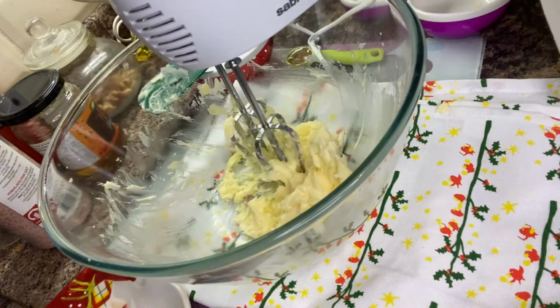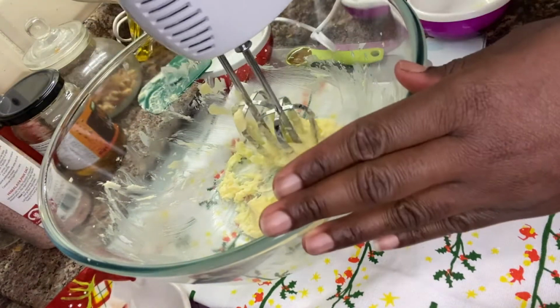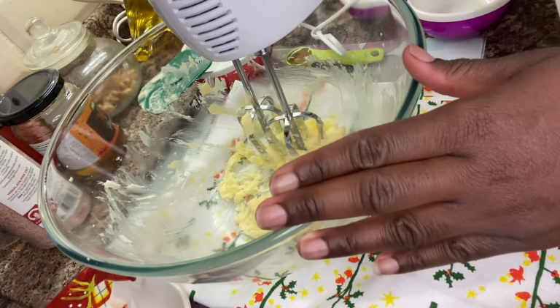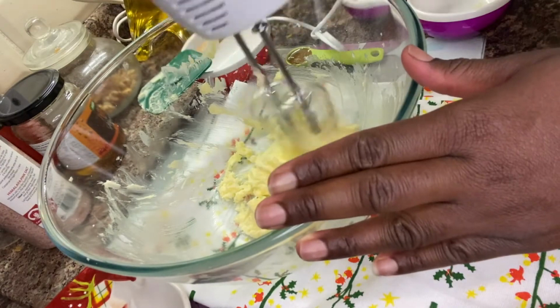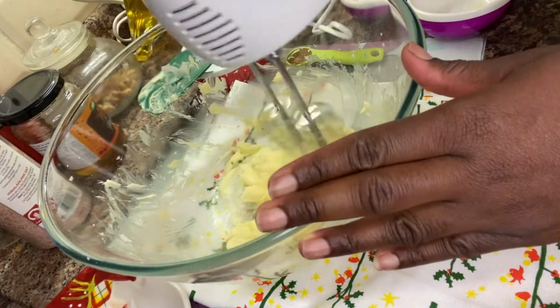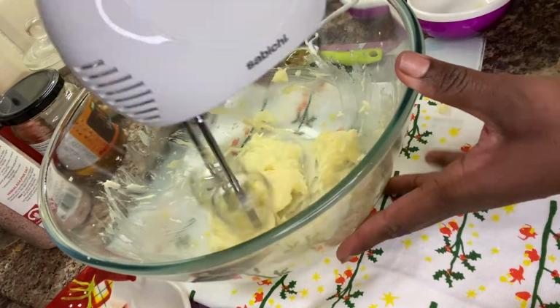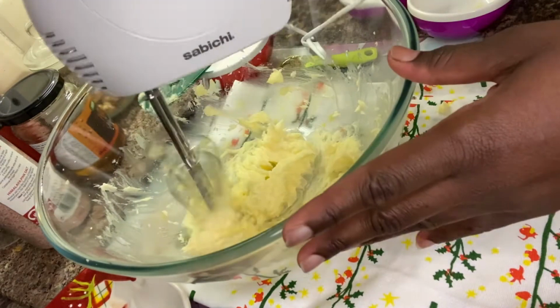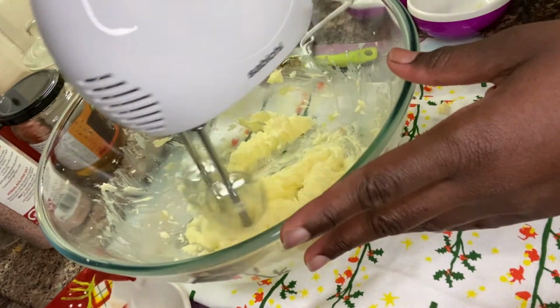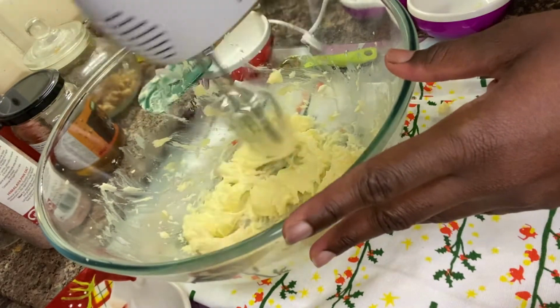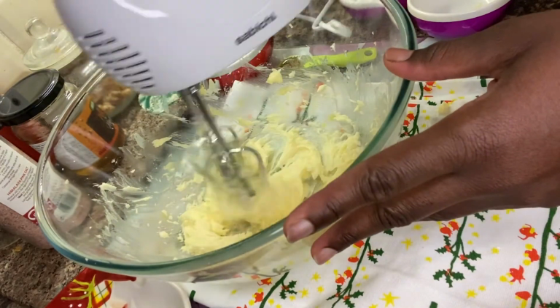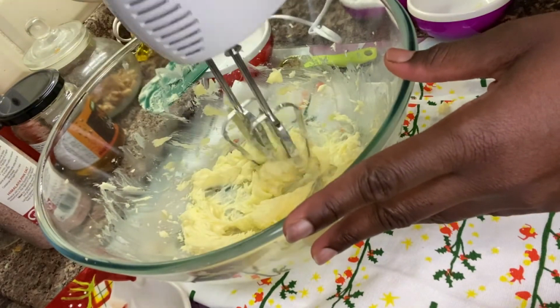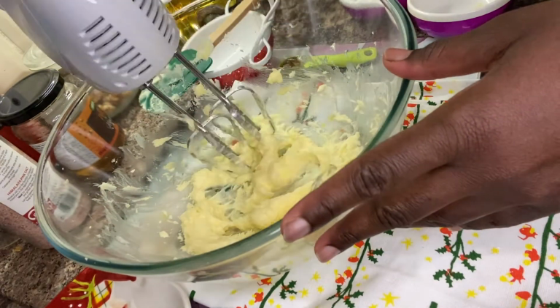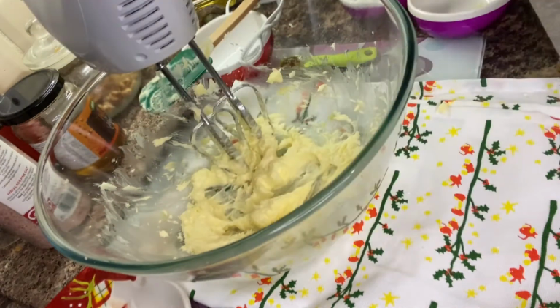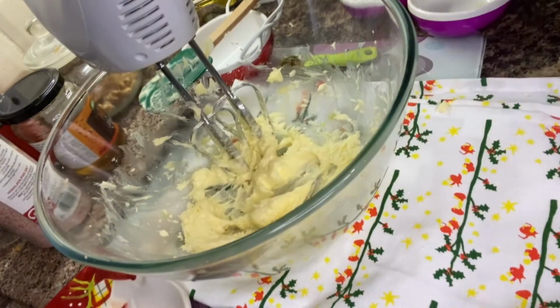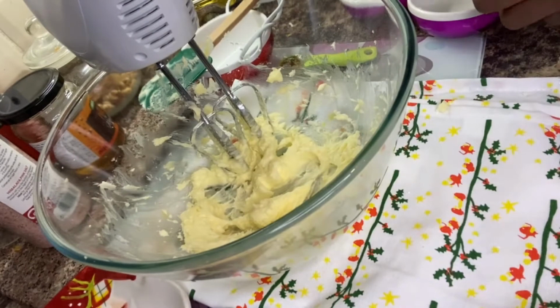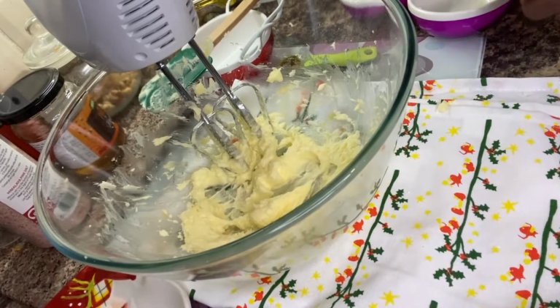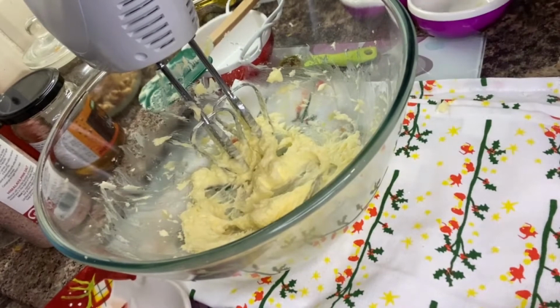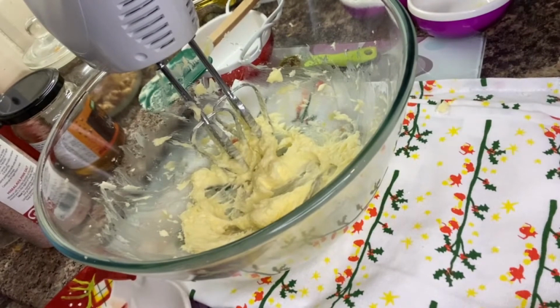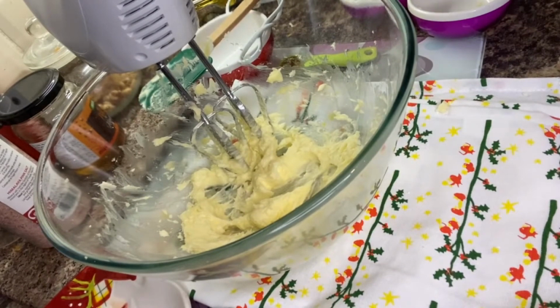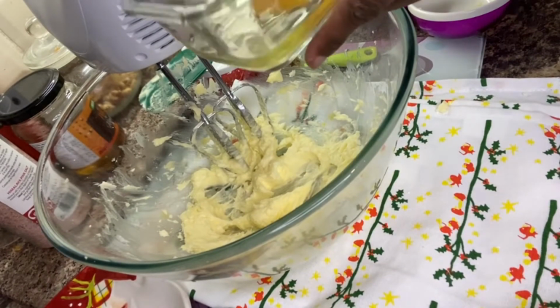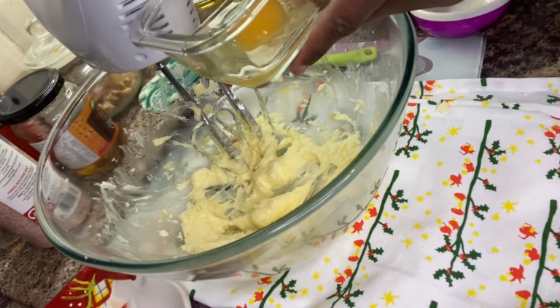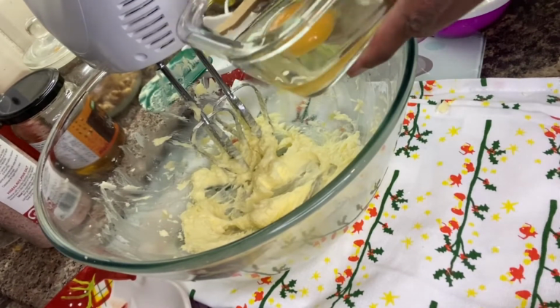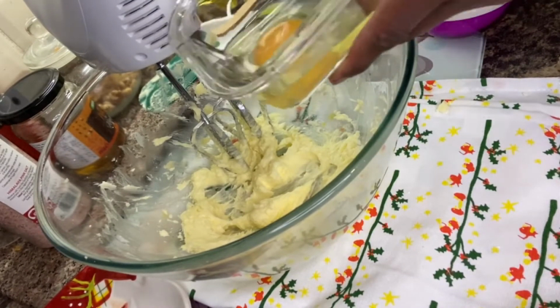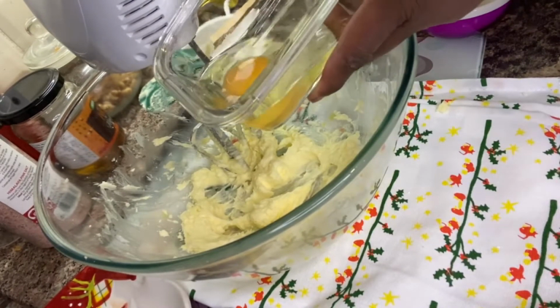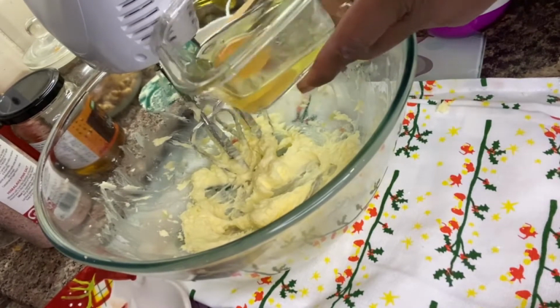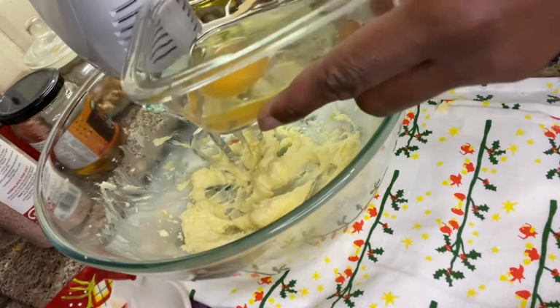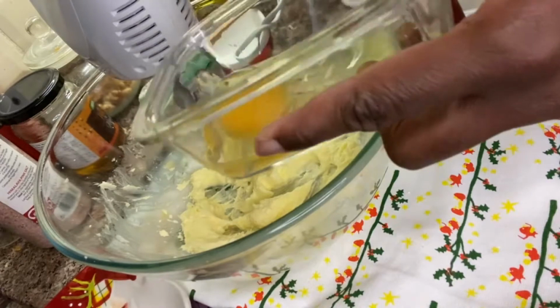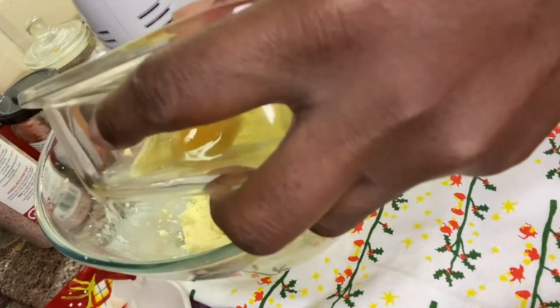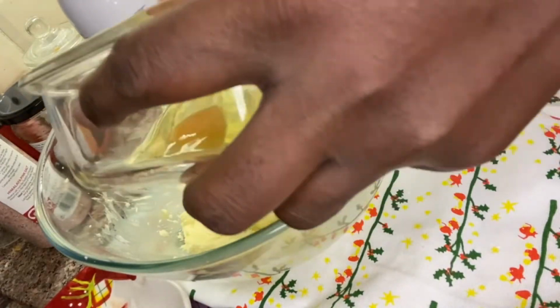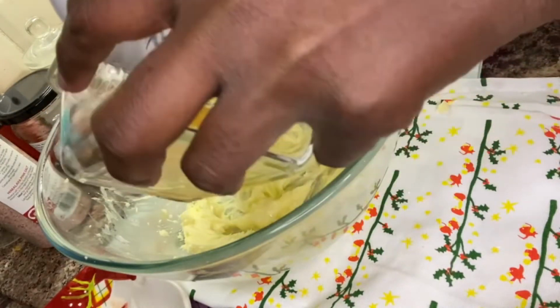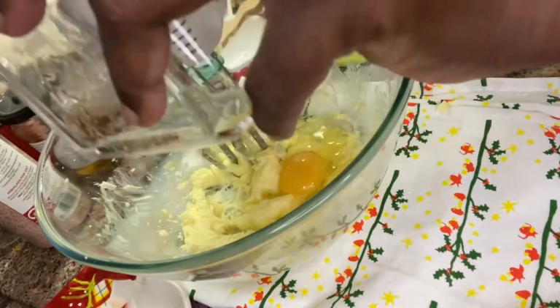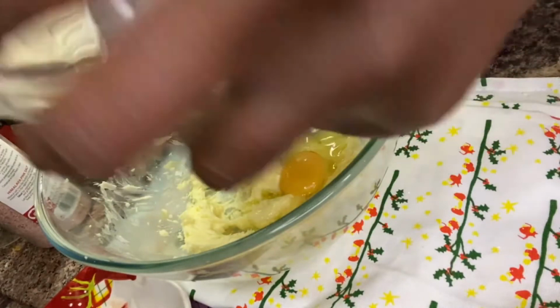Now I'm going to add my egg. You can use only the yolk, but I'm going to use both because I don't want to waste my egg.